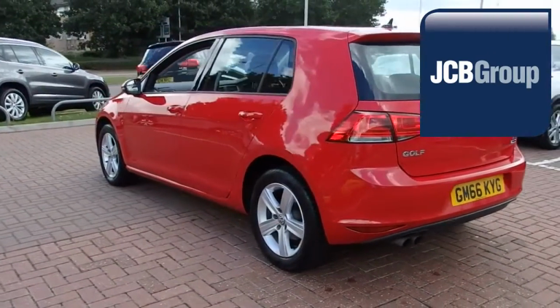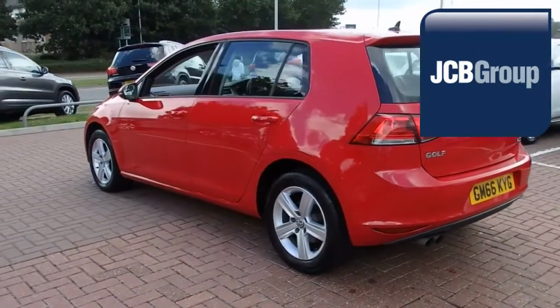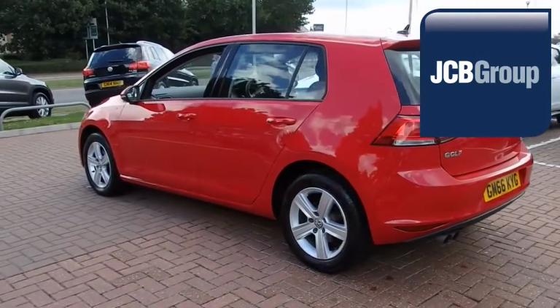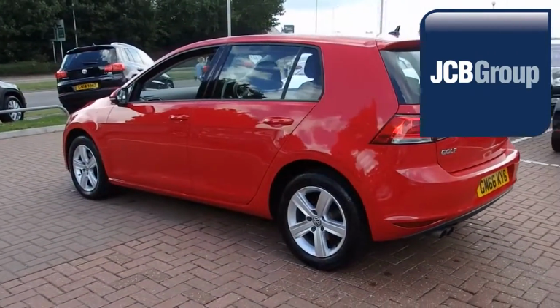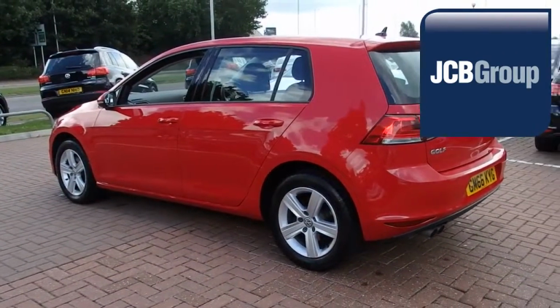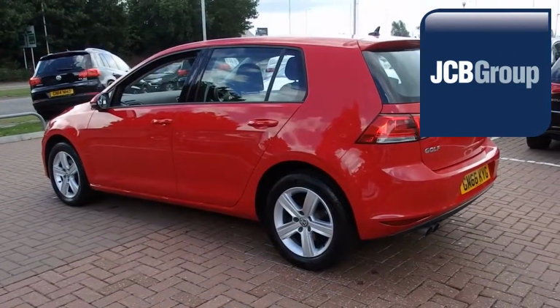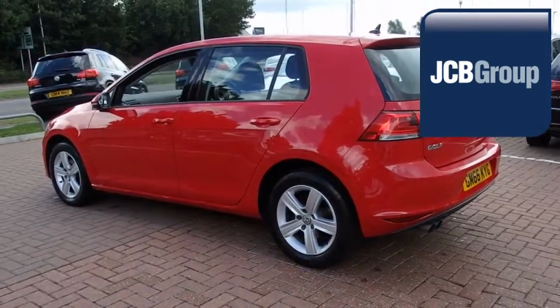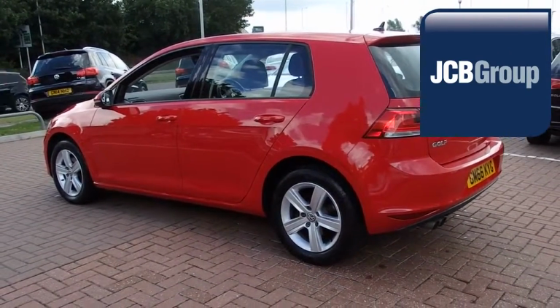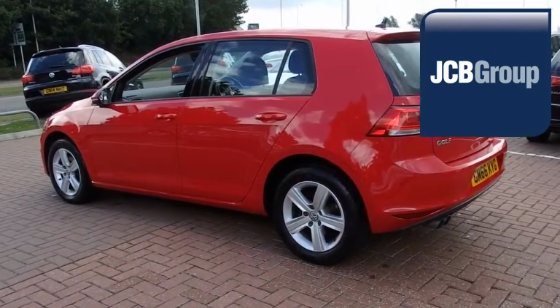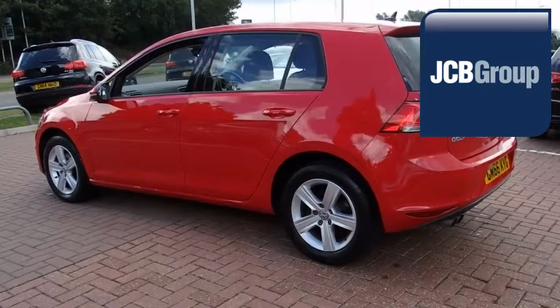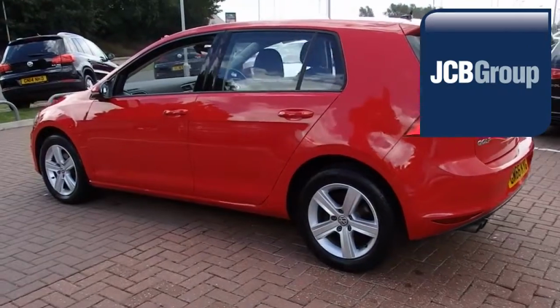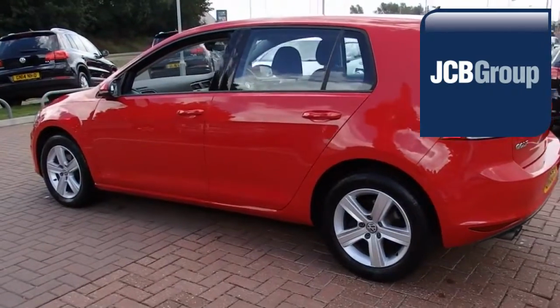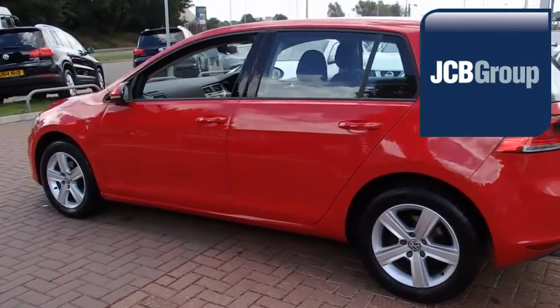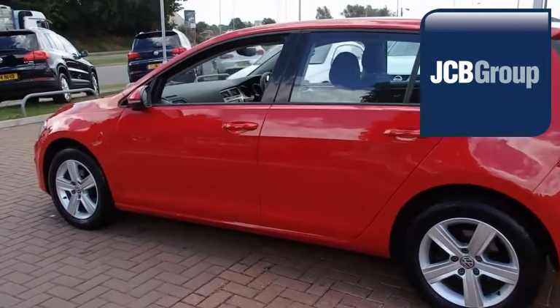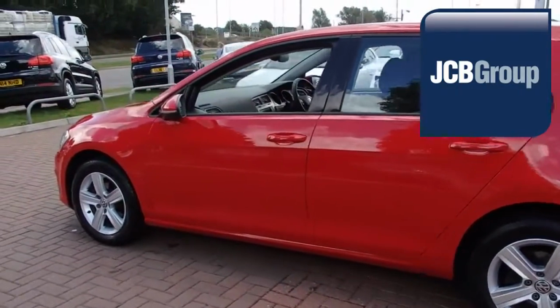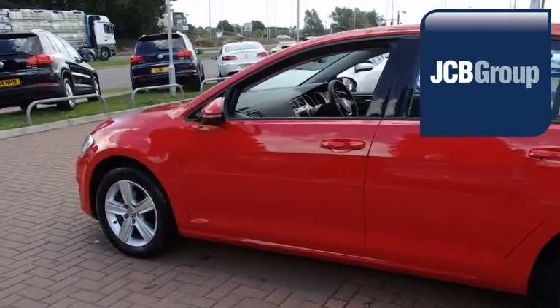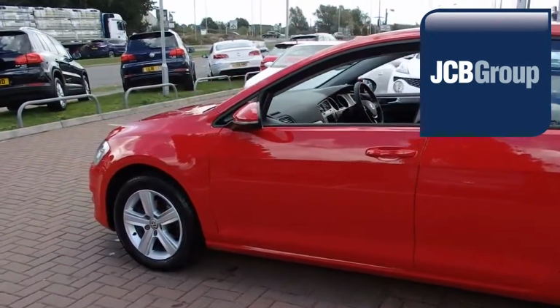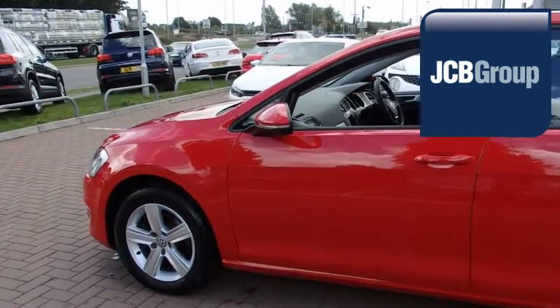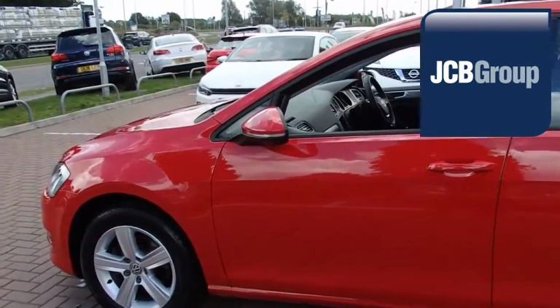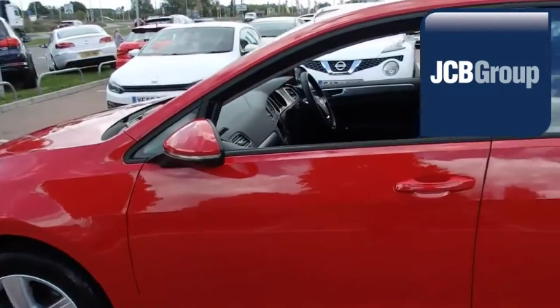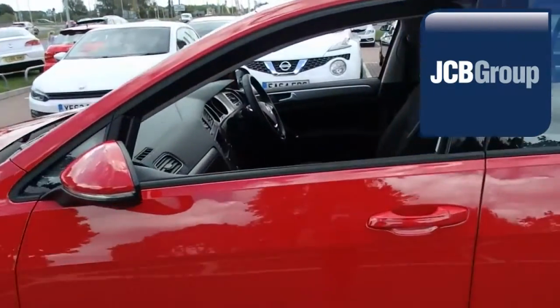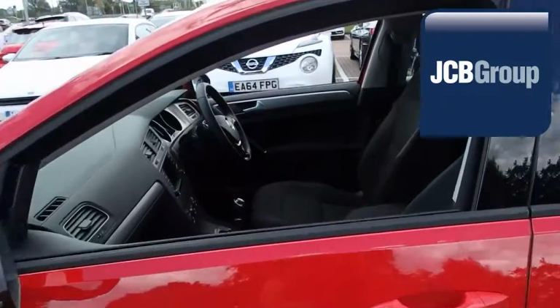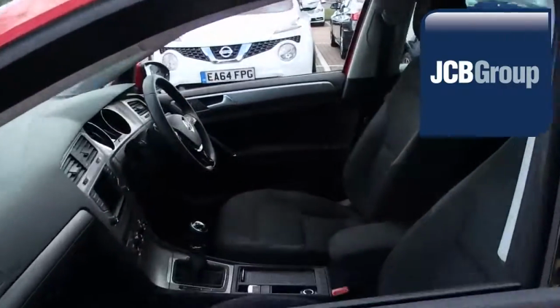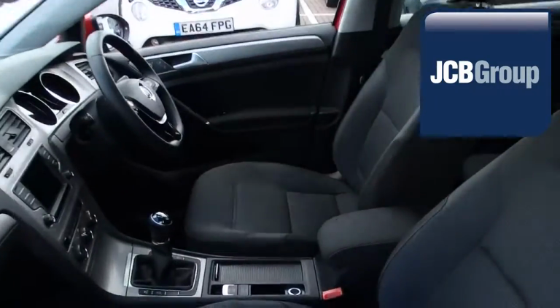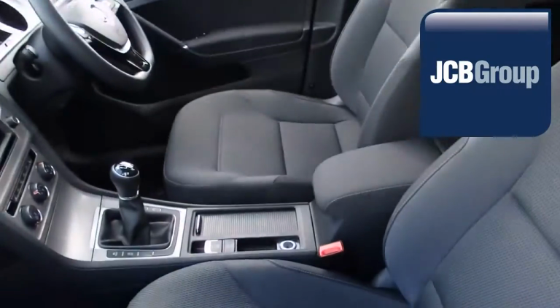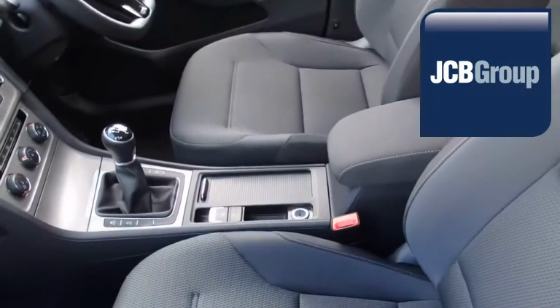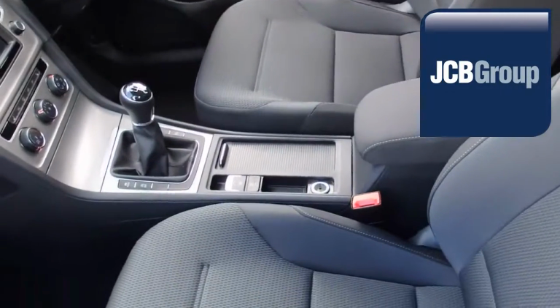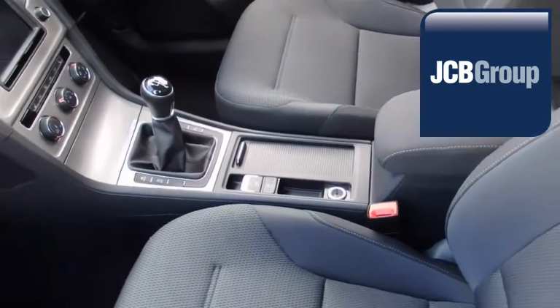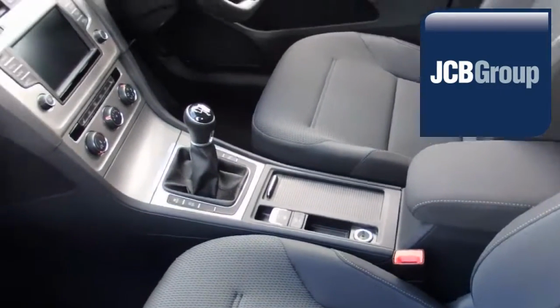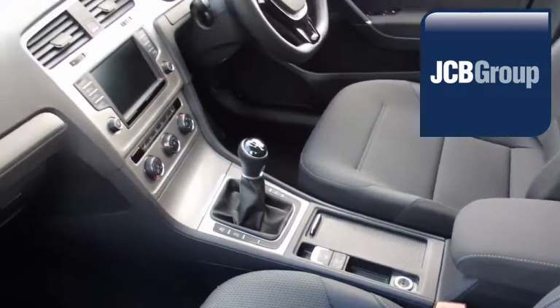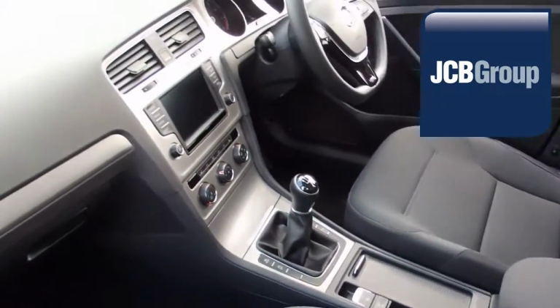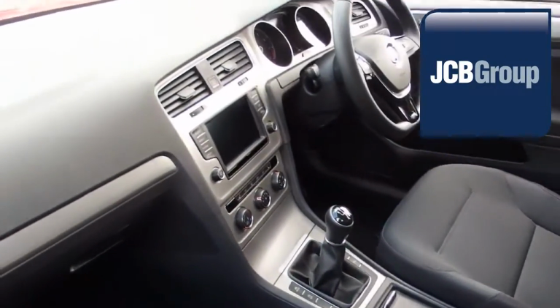With all our videos you will find a link in the description which takes you directly to our official website. Here you will find more information on the vehicle in question, as well as opening hours, pricing, finance options and contact telephone numbers.